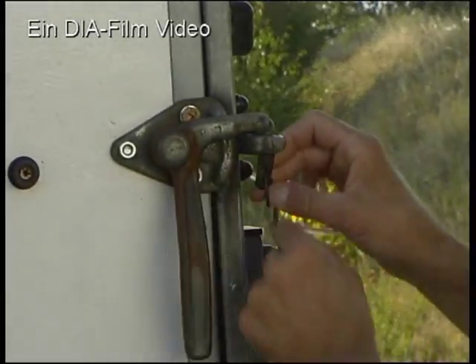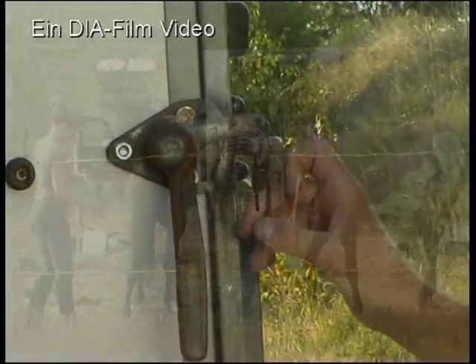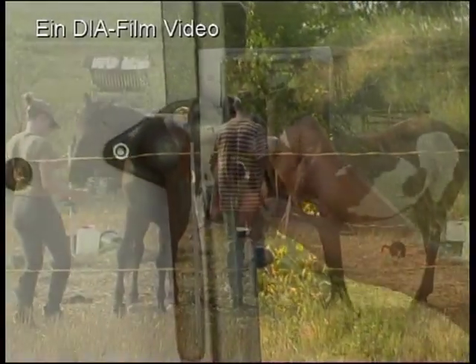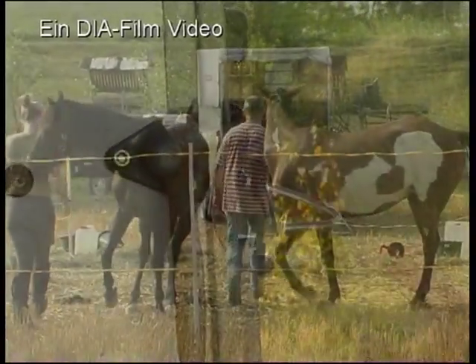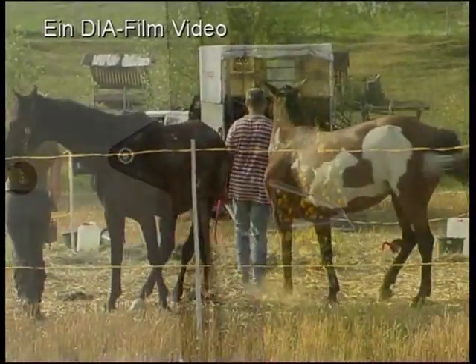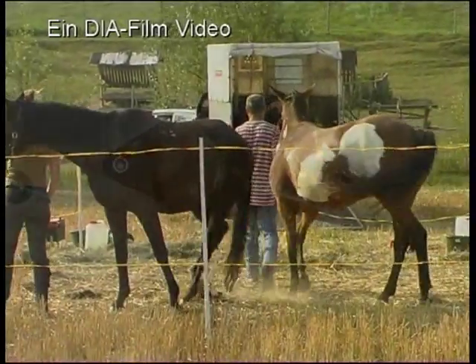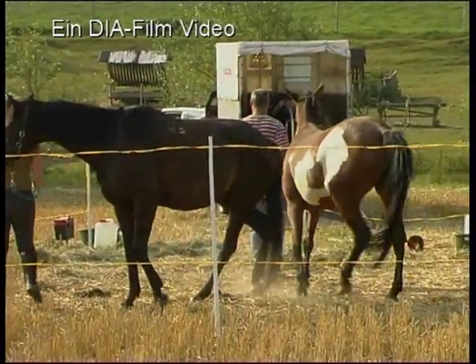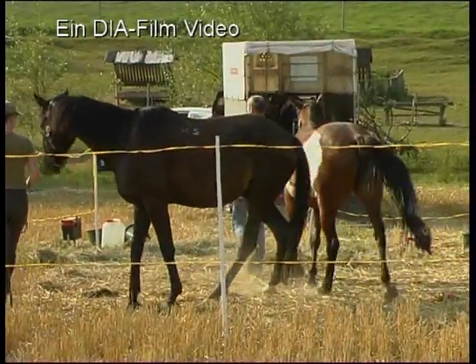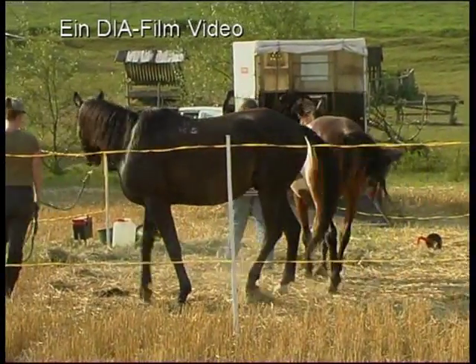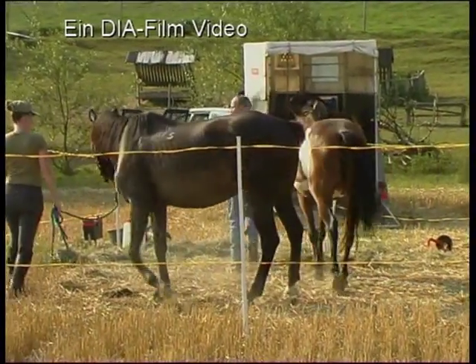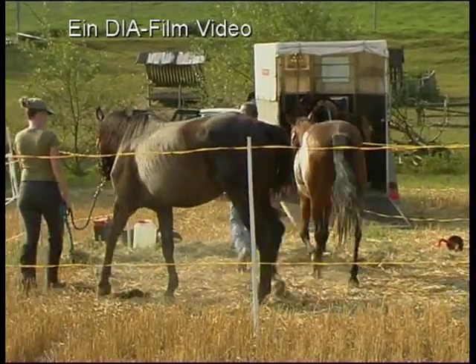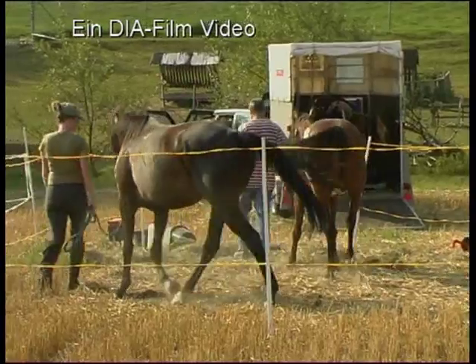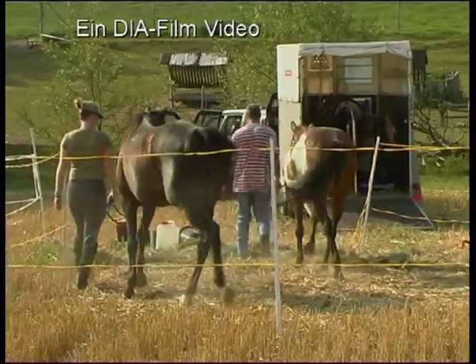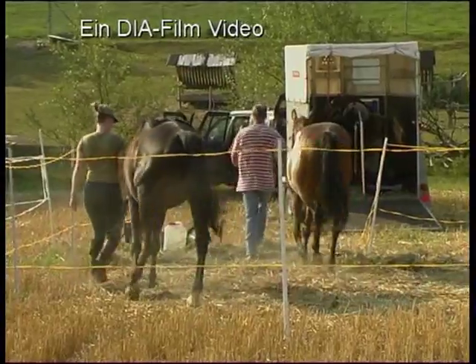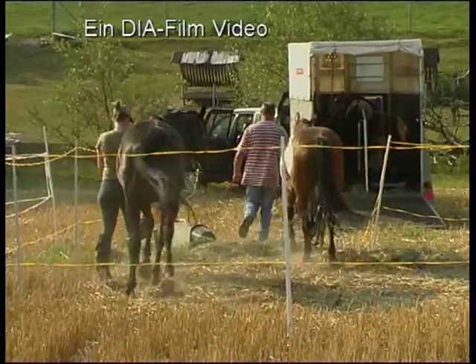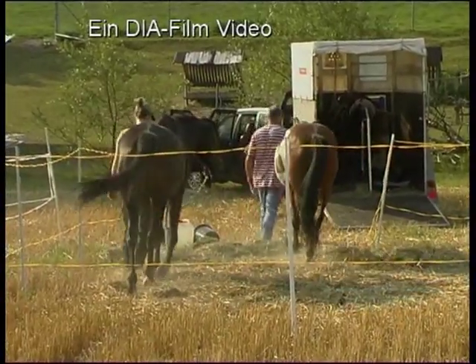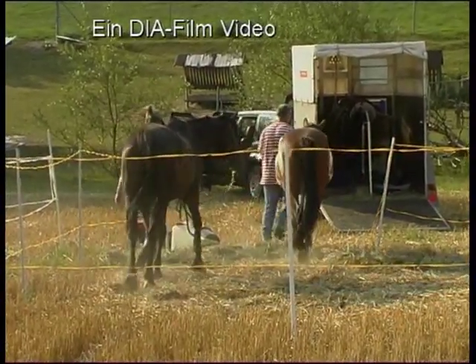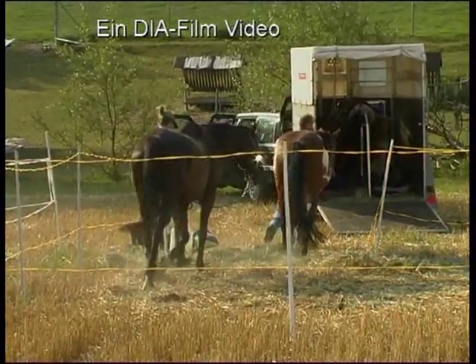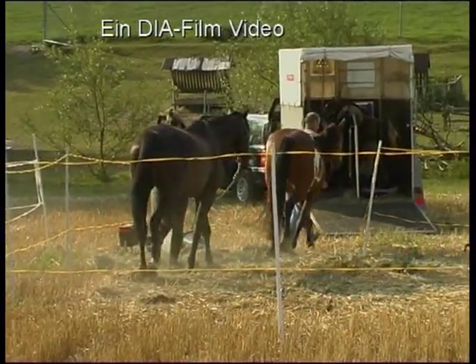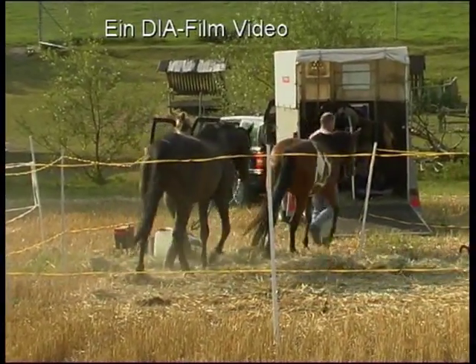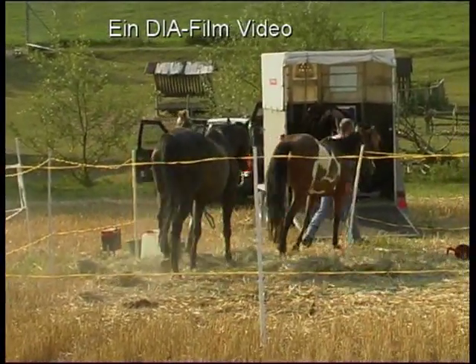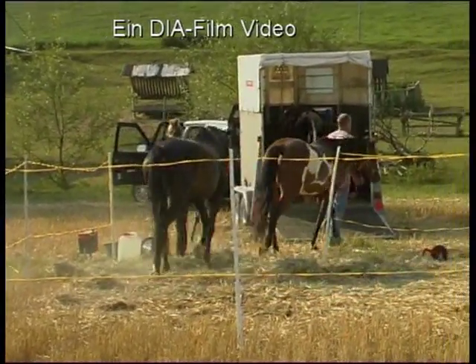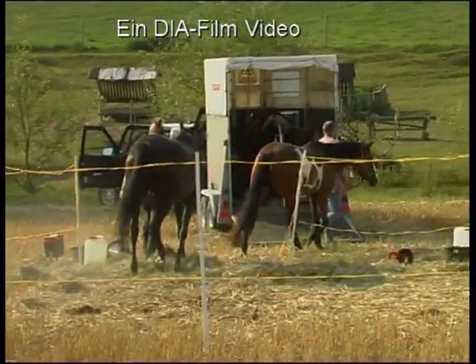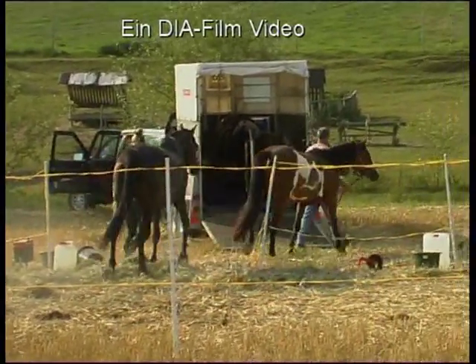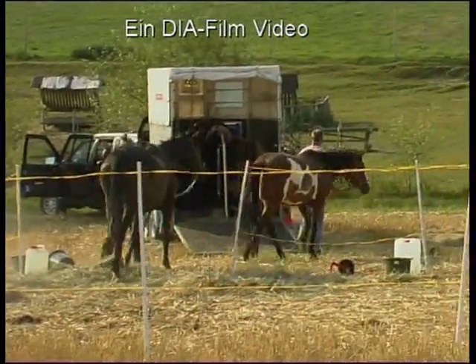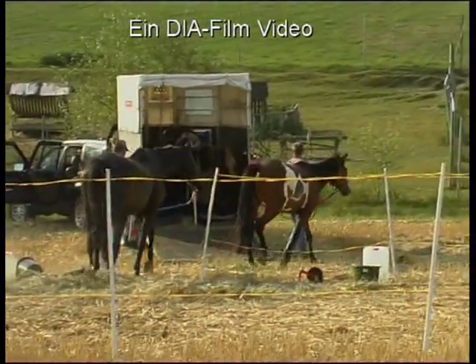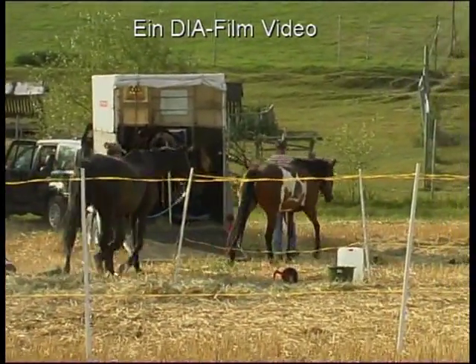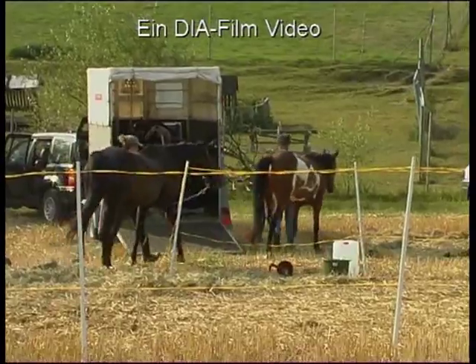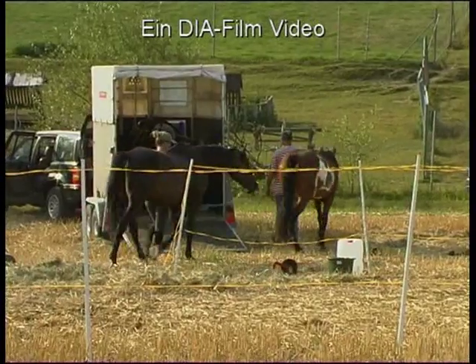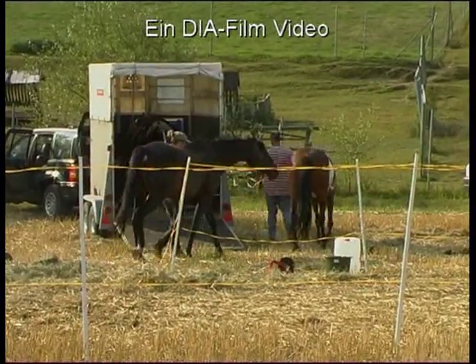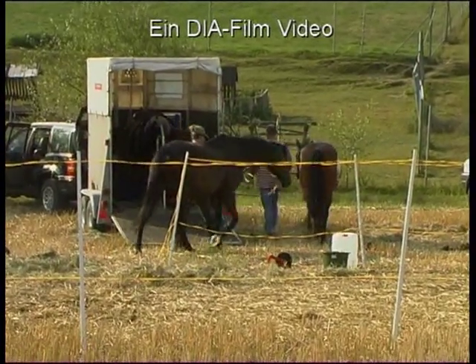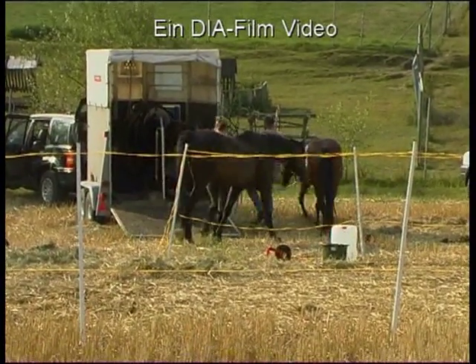Die meisten dieser Wanderreiter sind bereits am Vortag angereist. Das hat den Vorteil, dass sich die Pferde in aller Ruhe an die Situation mit all den anderen Menschen und Pferden gewöhnen können.